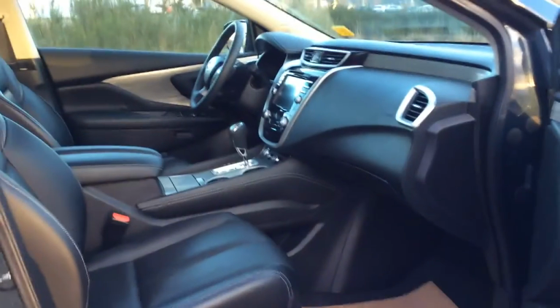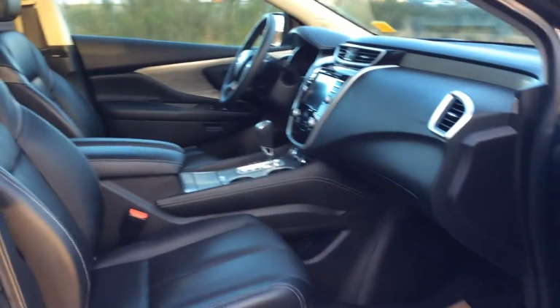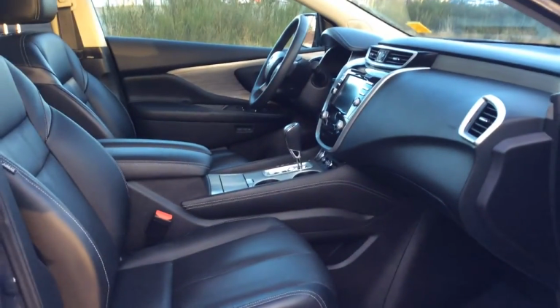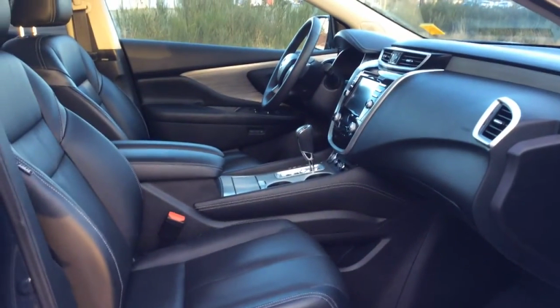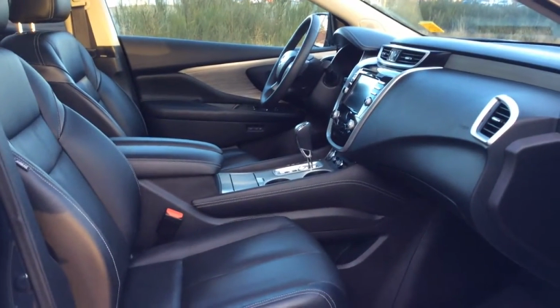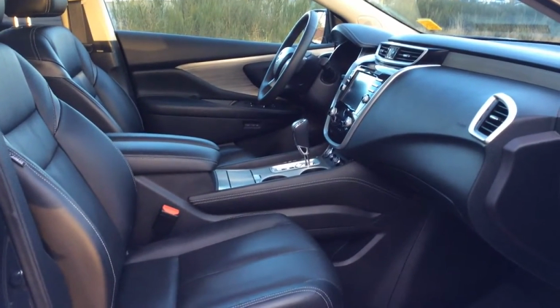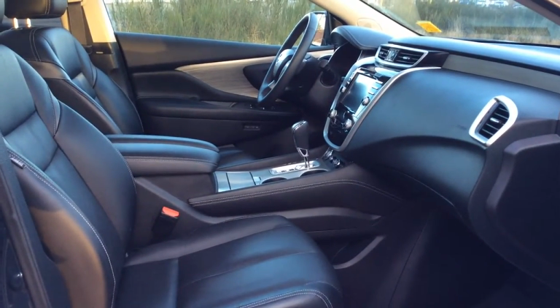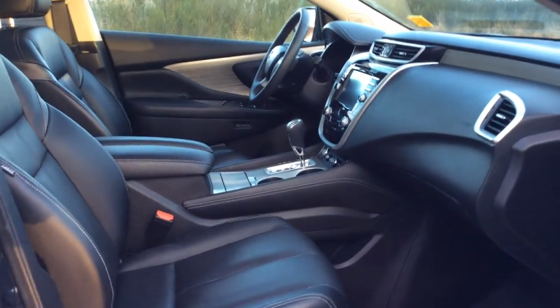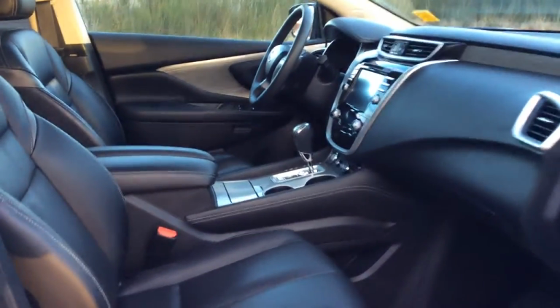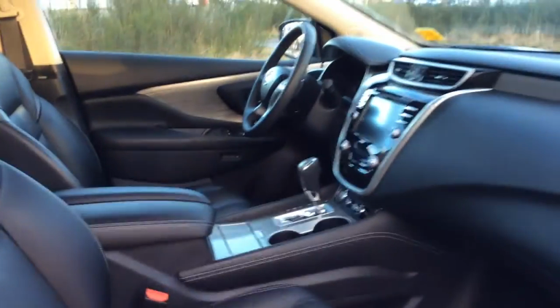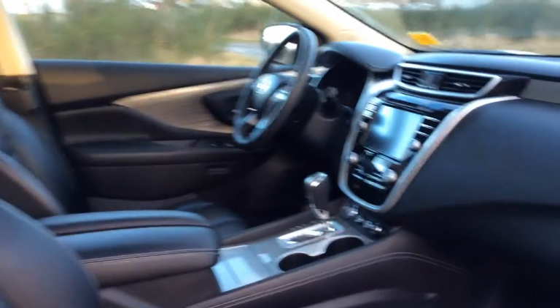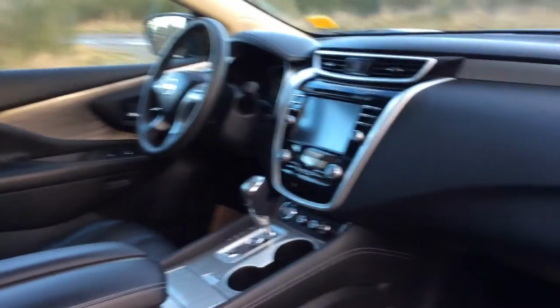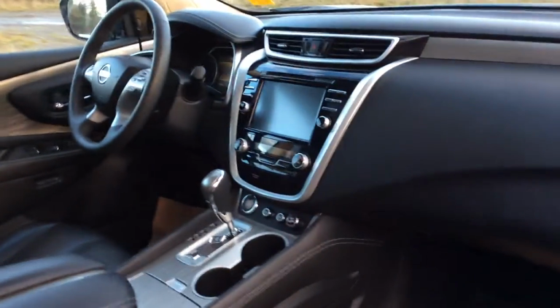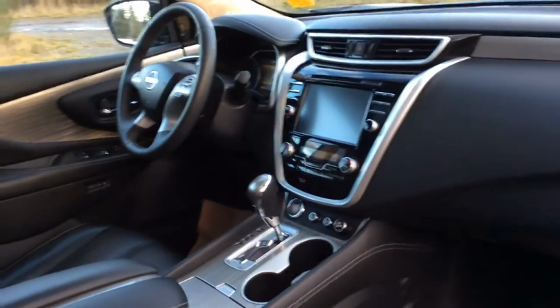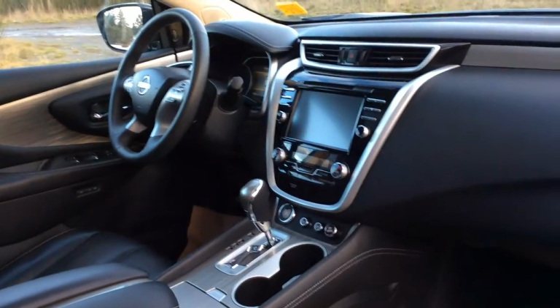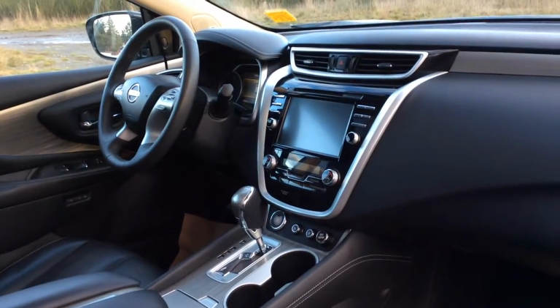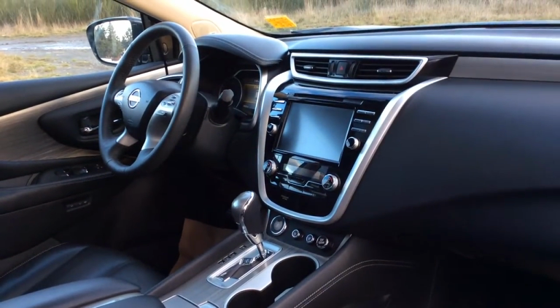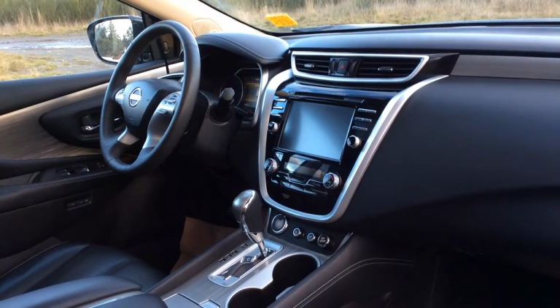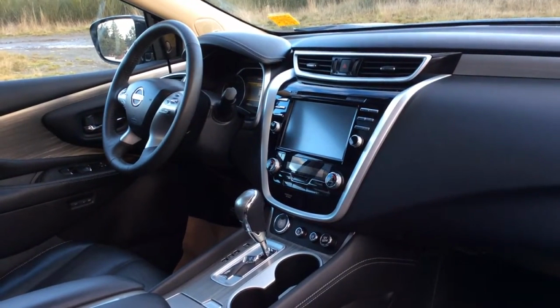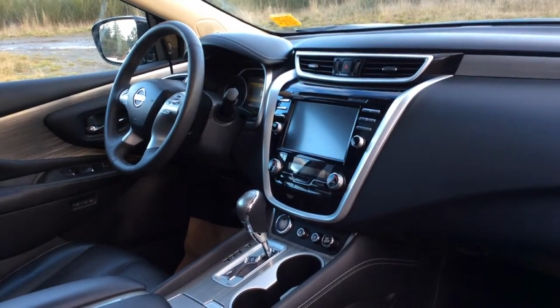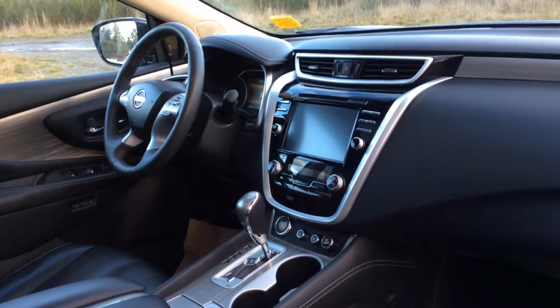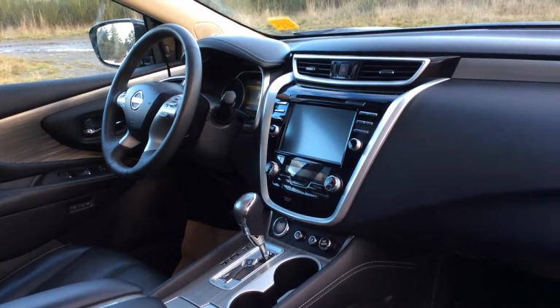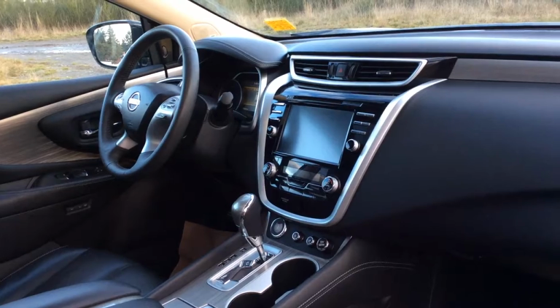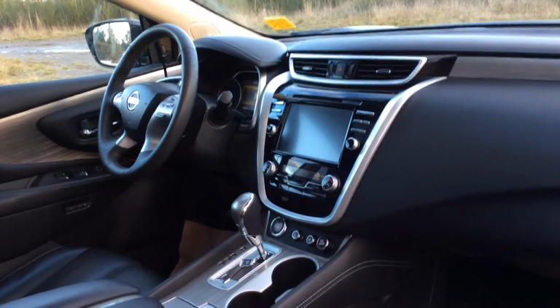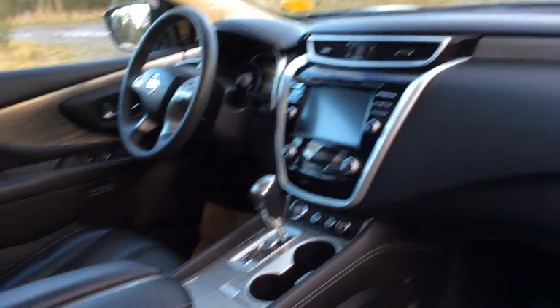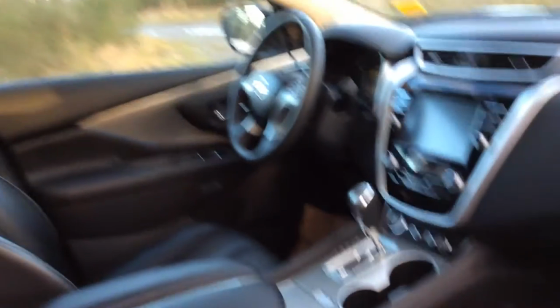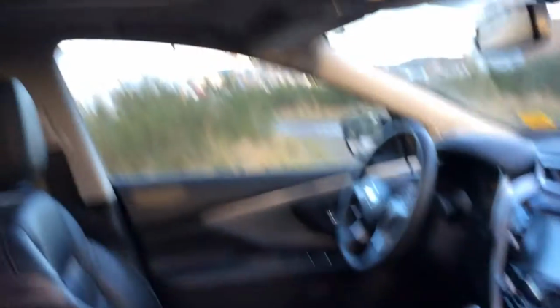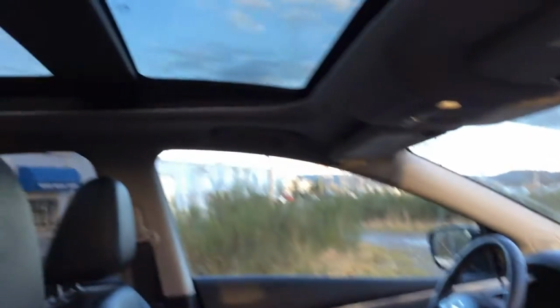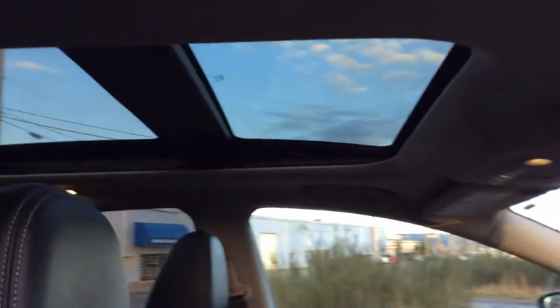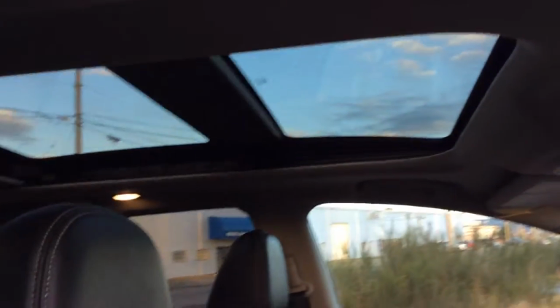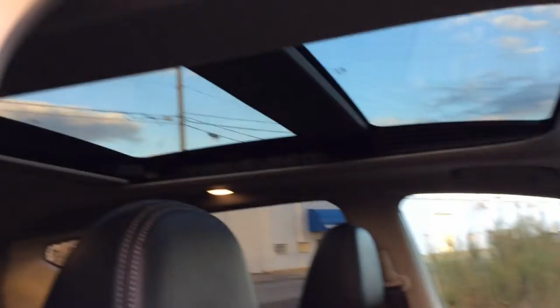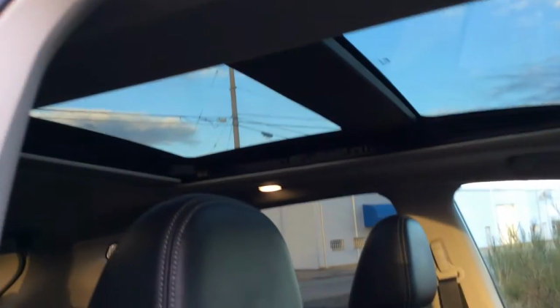When you look inside you'll see a nice leather interior. You have power seats both on the driver and passenger side, a big touchscreen, heated and cooled seats, as well as Sirius XM, navigation, backup camera, and 360 camera.